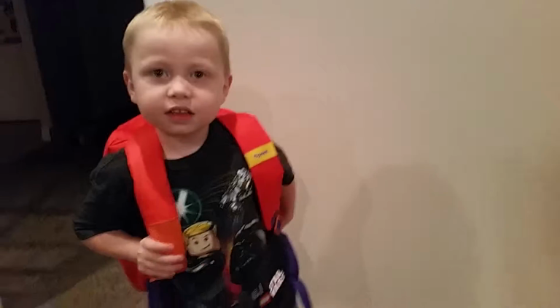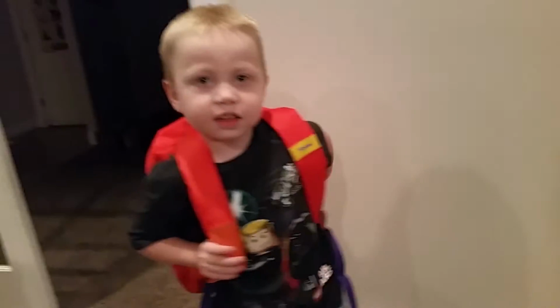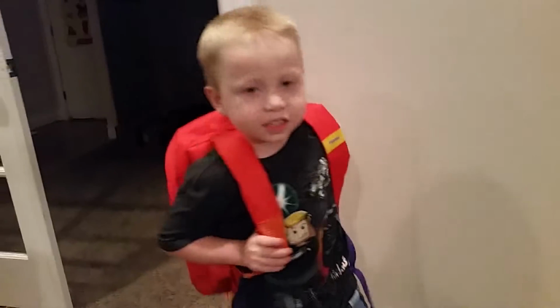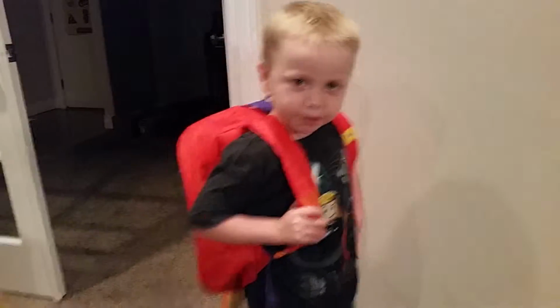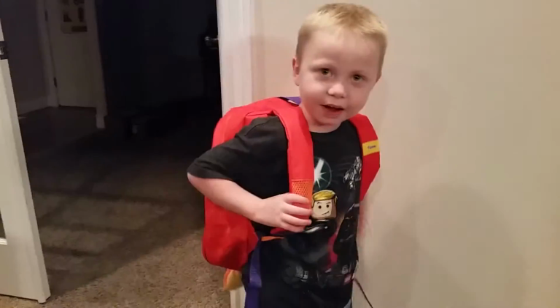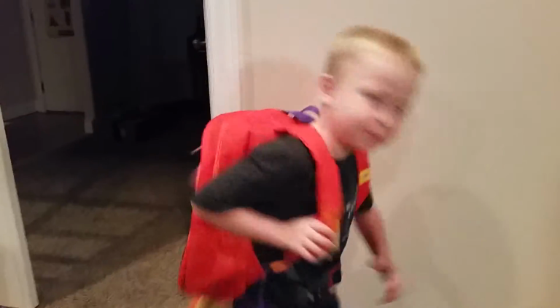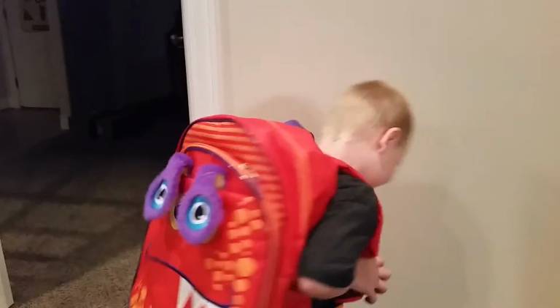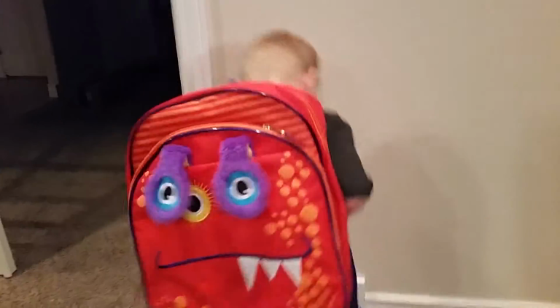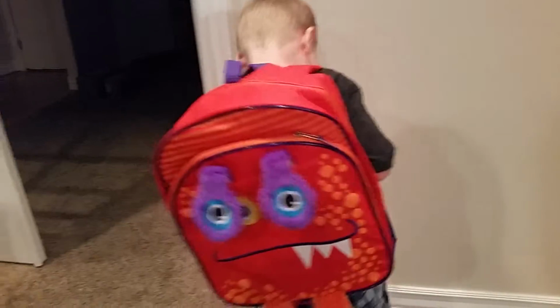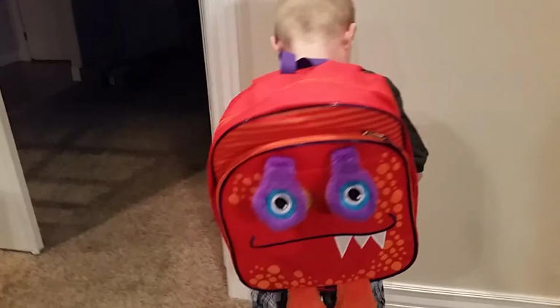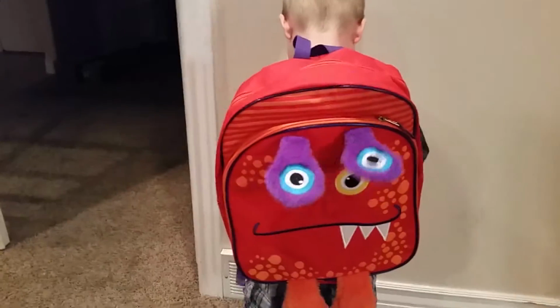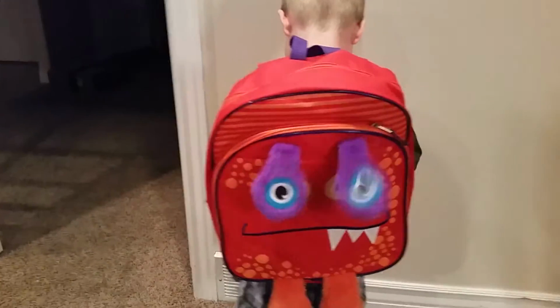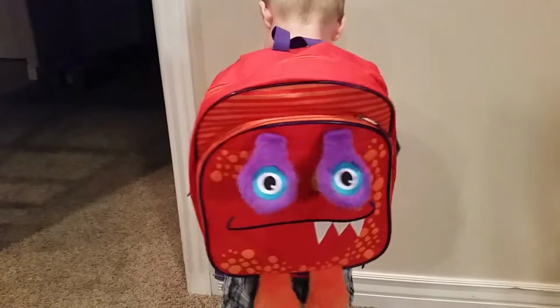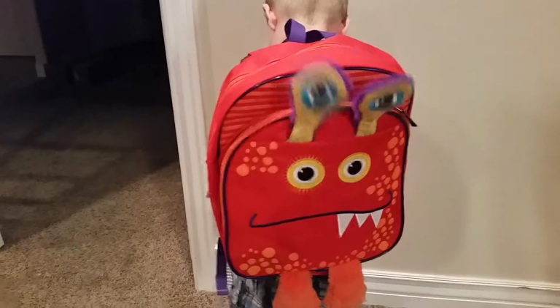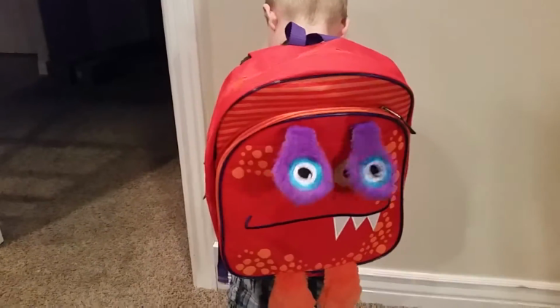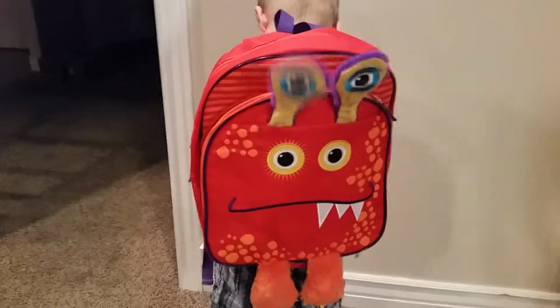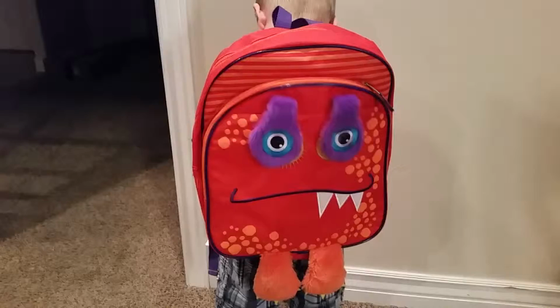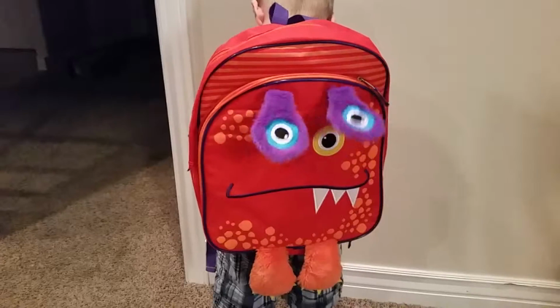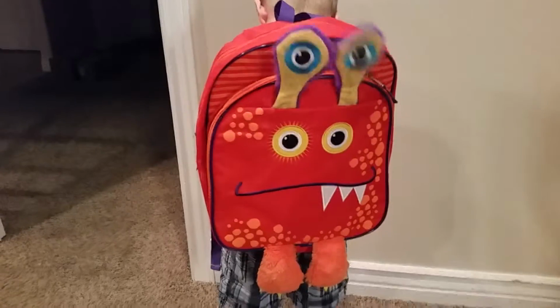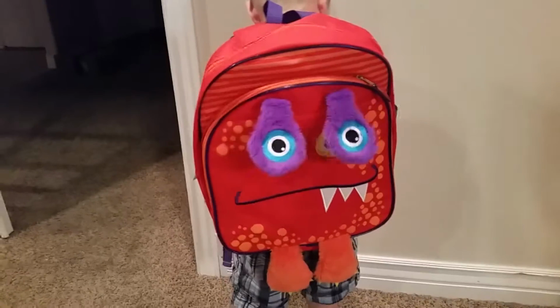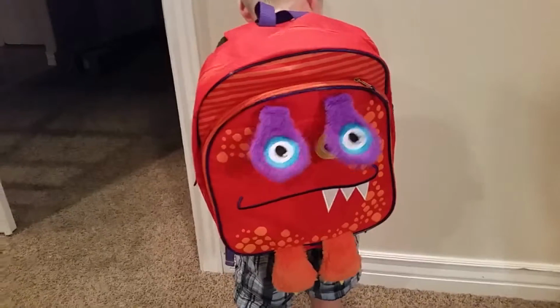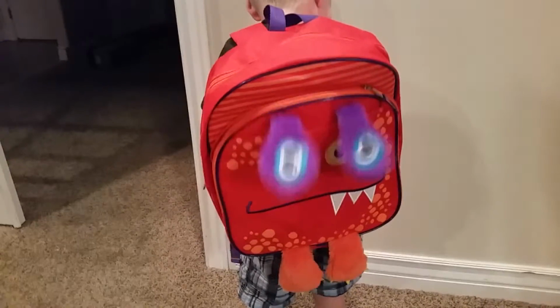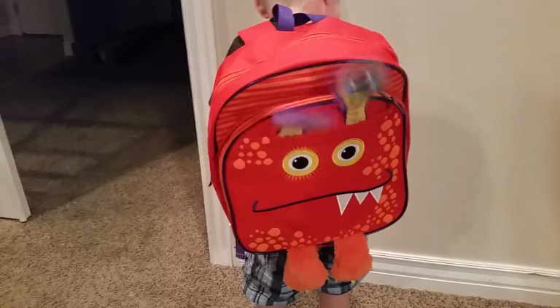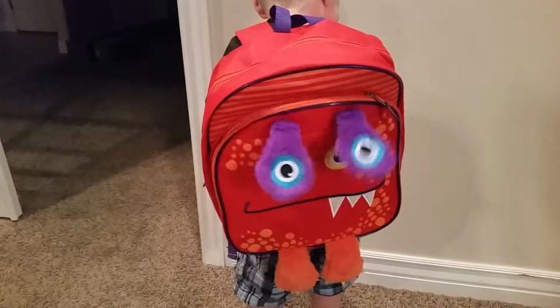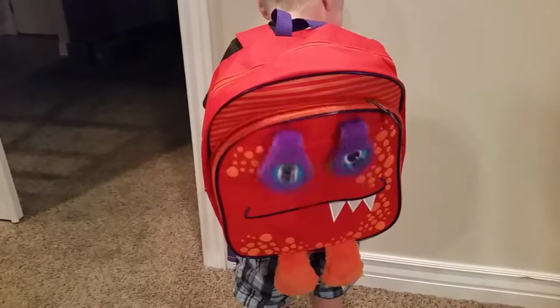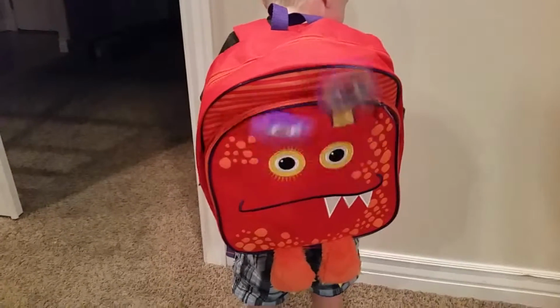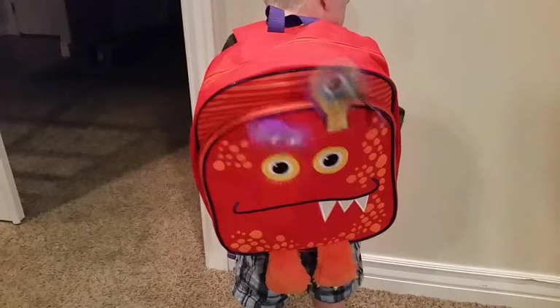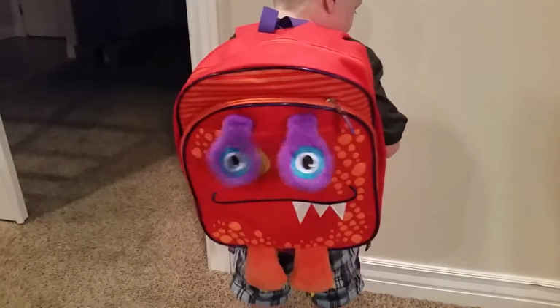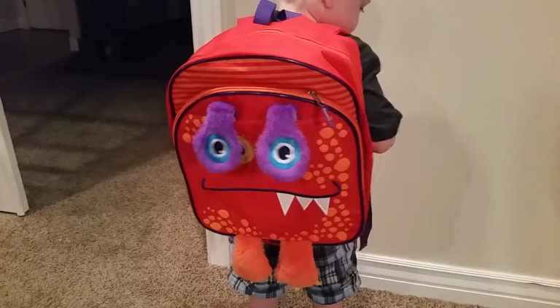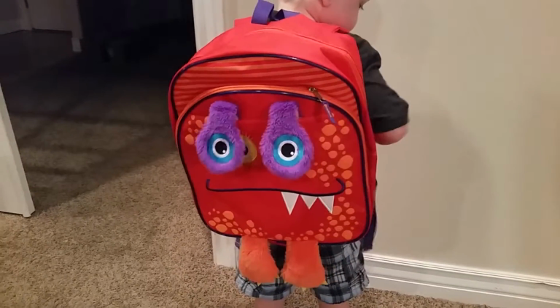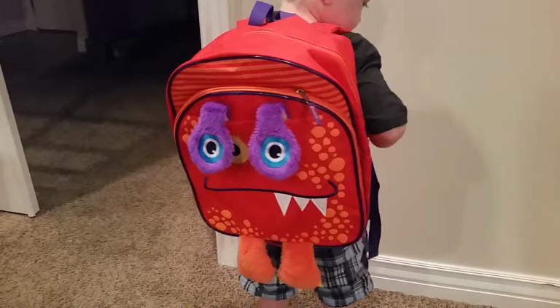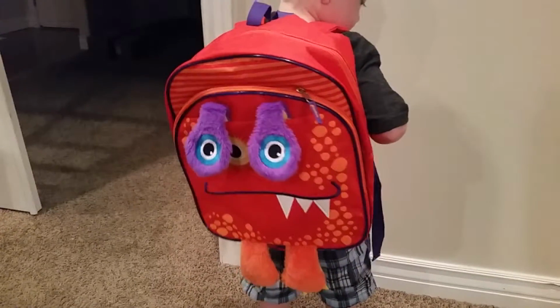This is my backpack. This one is this. How are you doing that? Show Dad. How are you doing that?